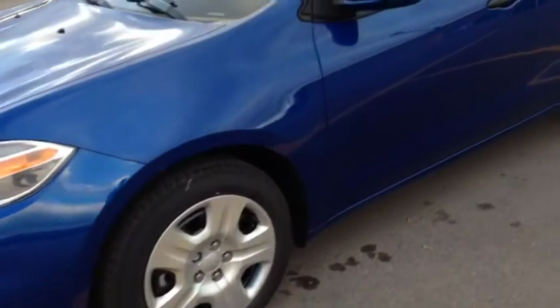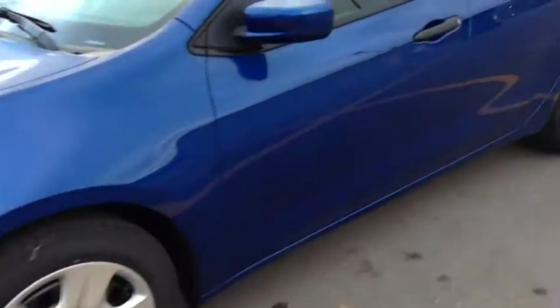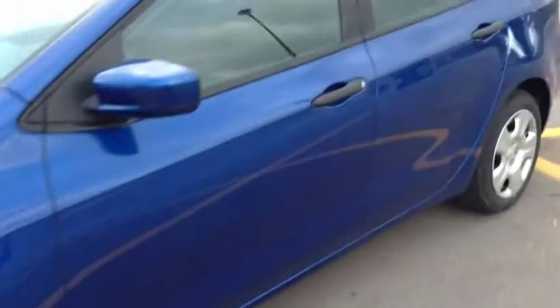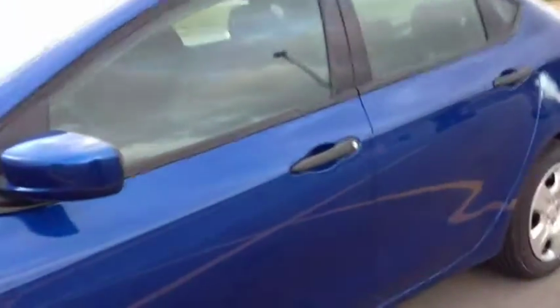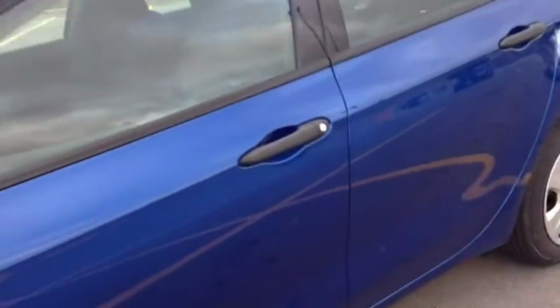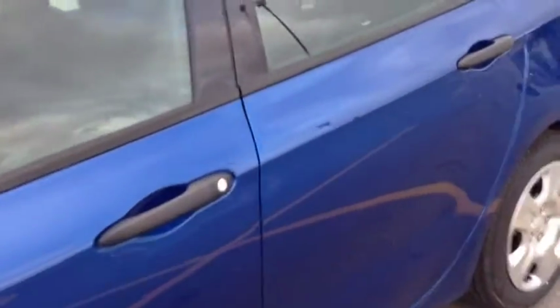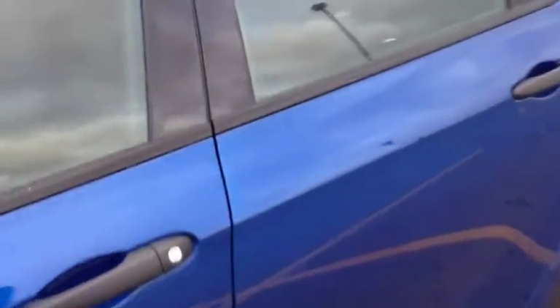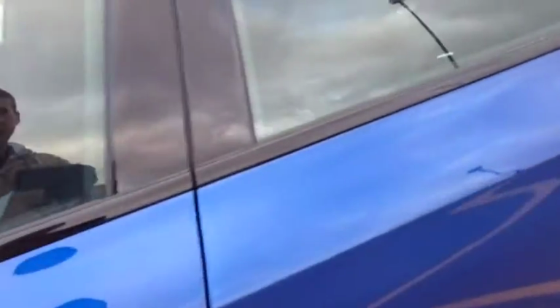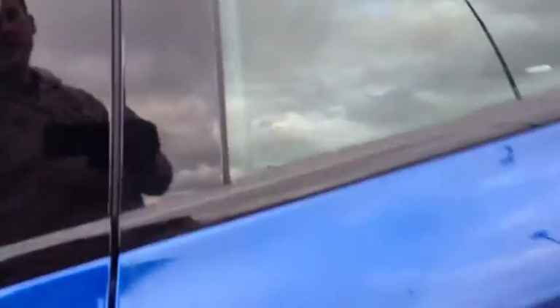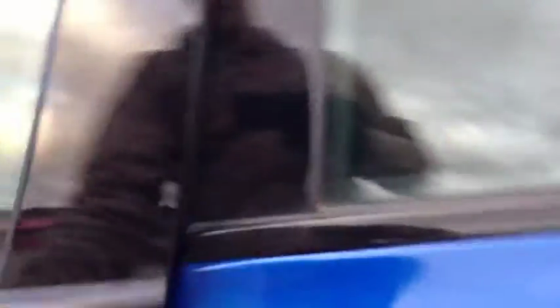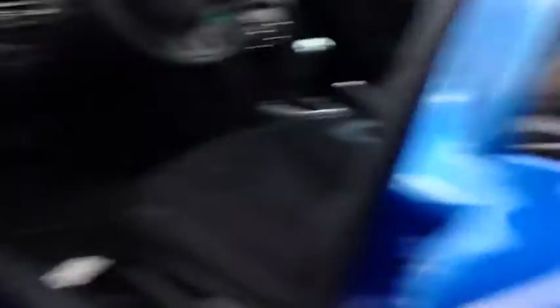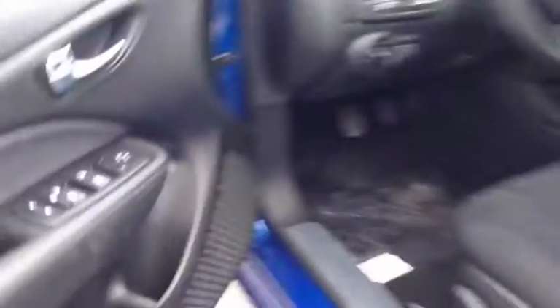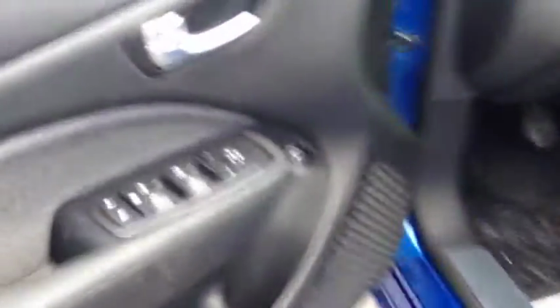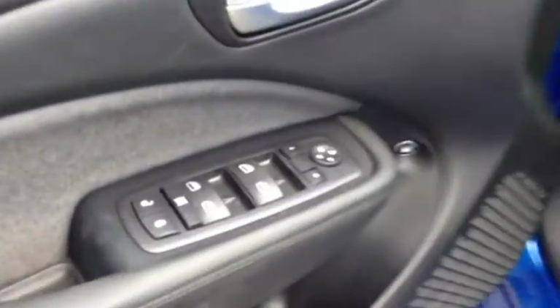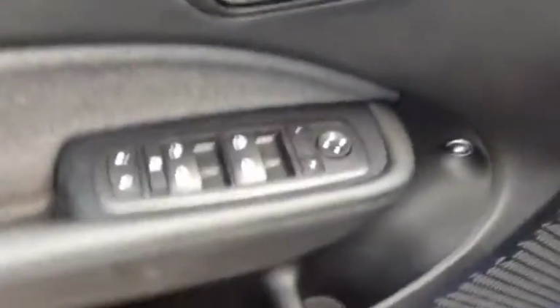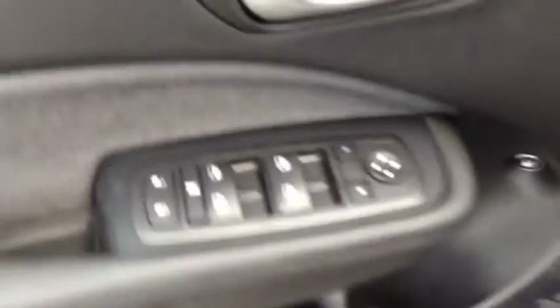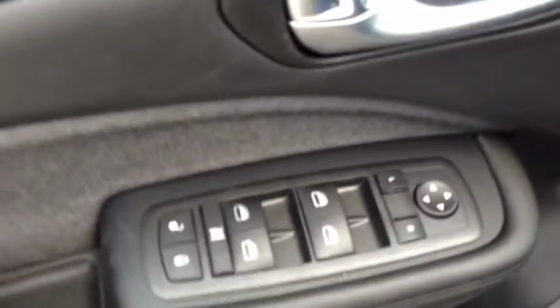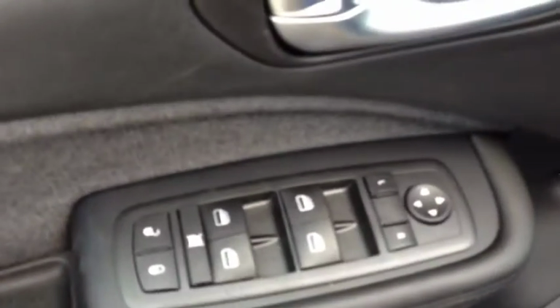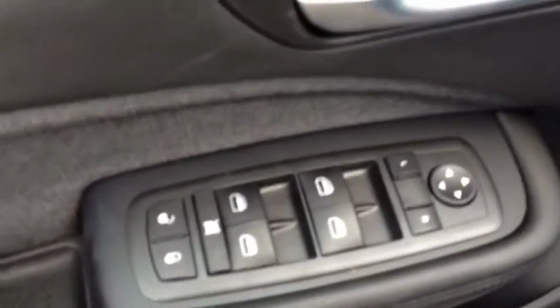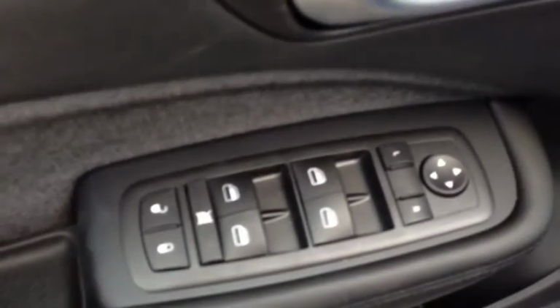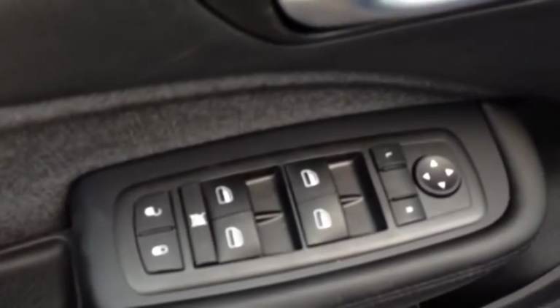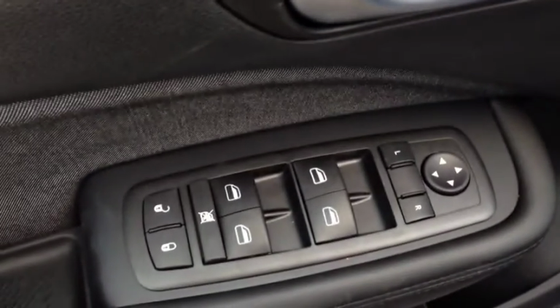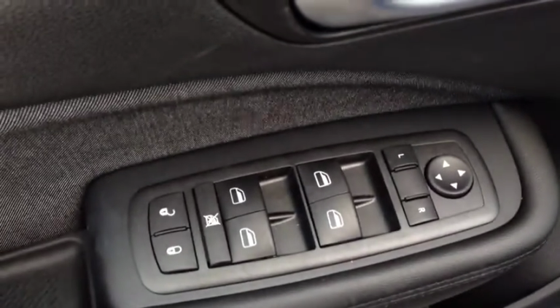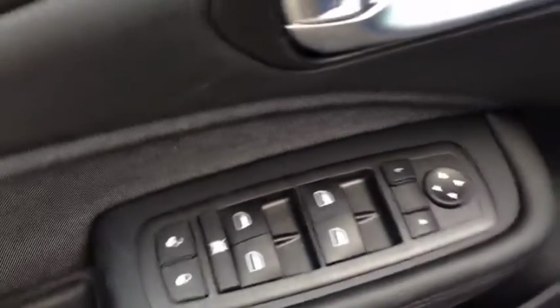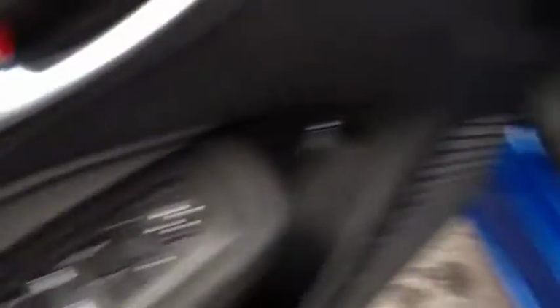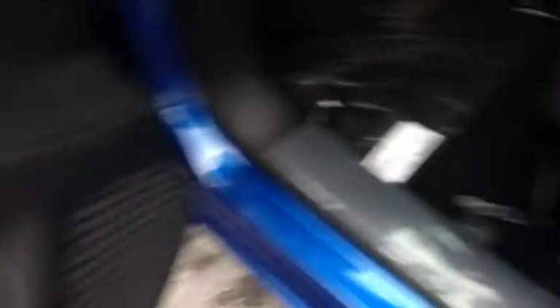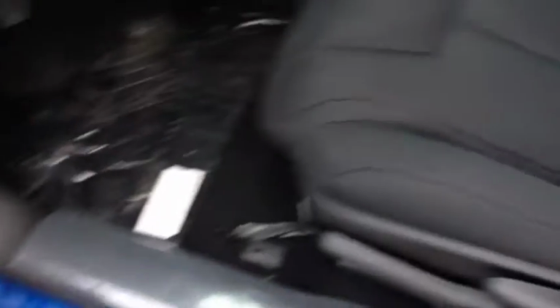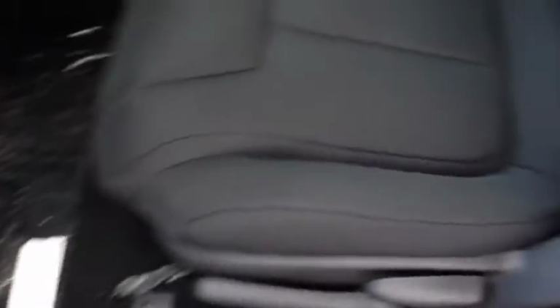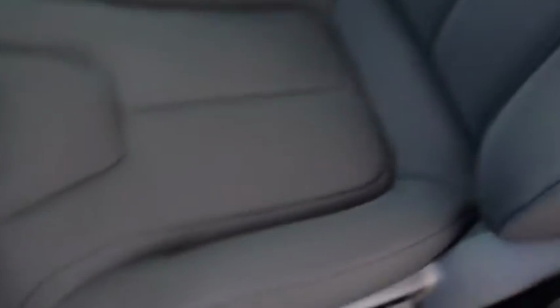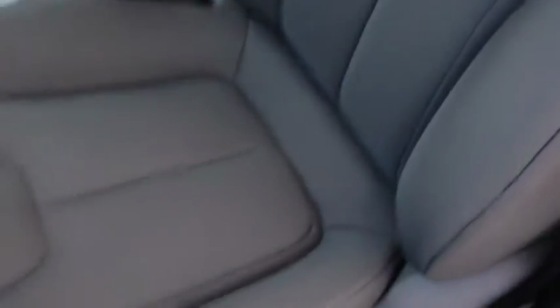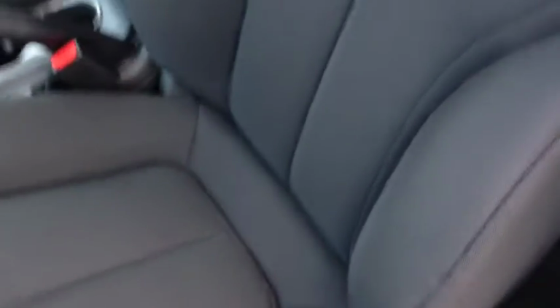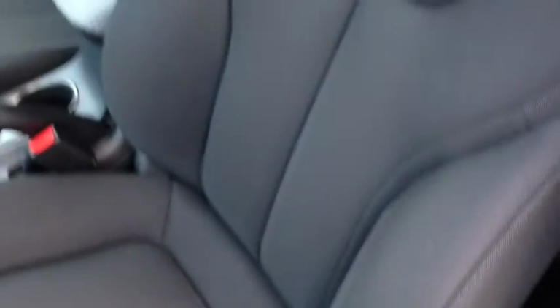On the inside, it comes with all the standard features, which include power locks, power windows, and power mirrors. We have a beautiful cloth interior, black in color.